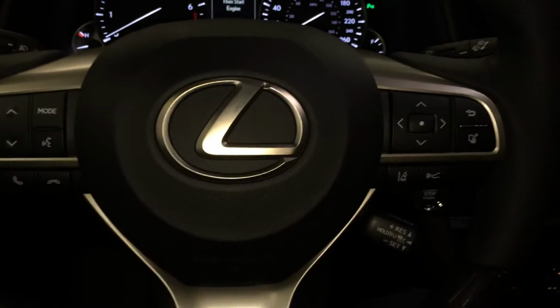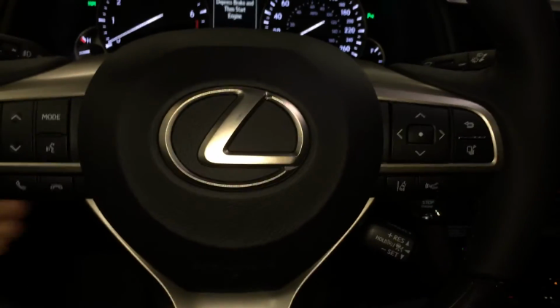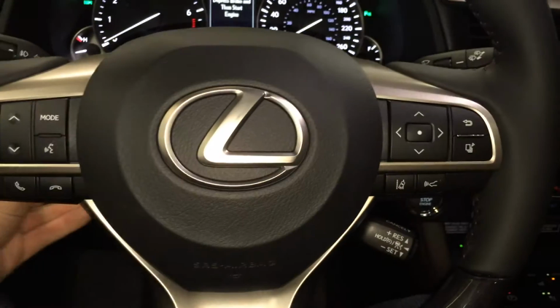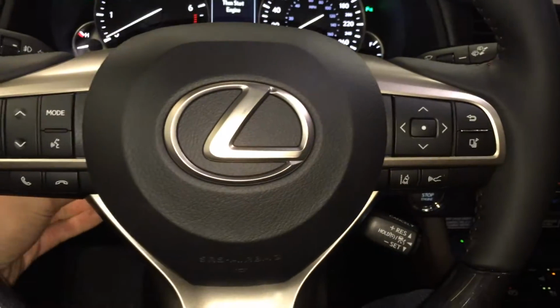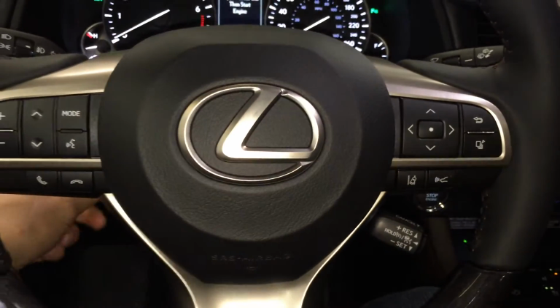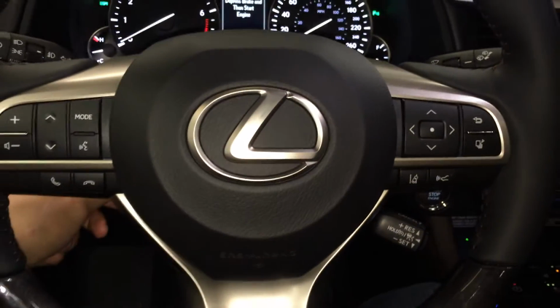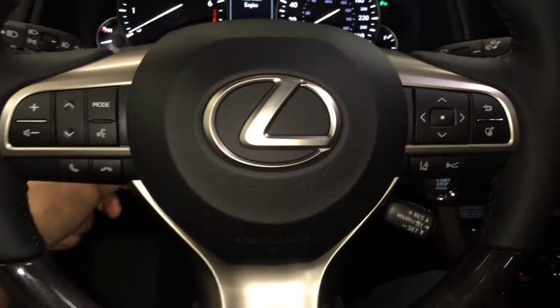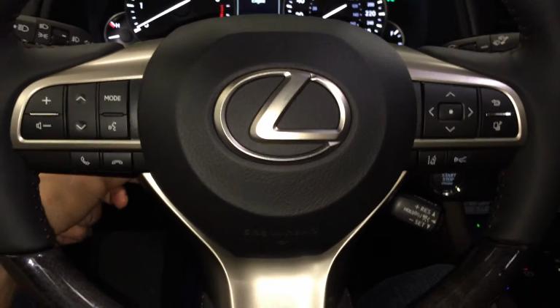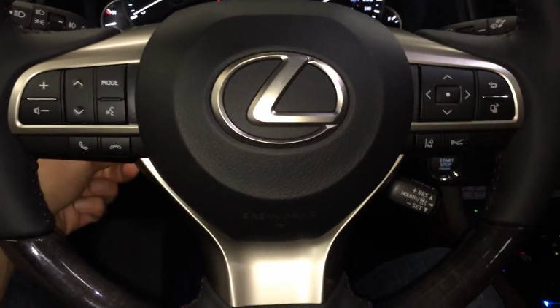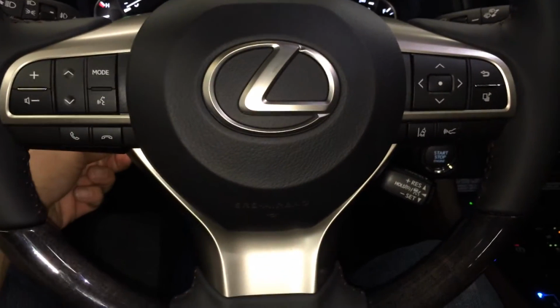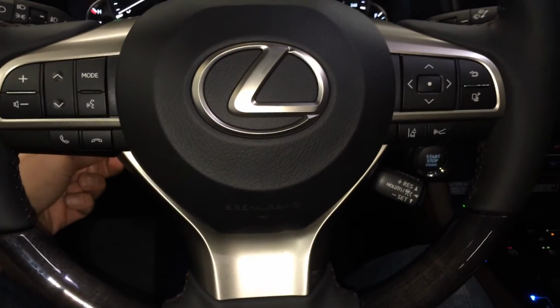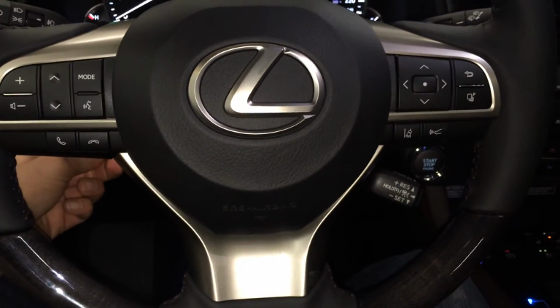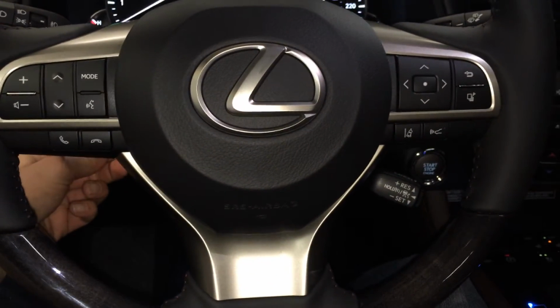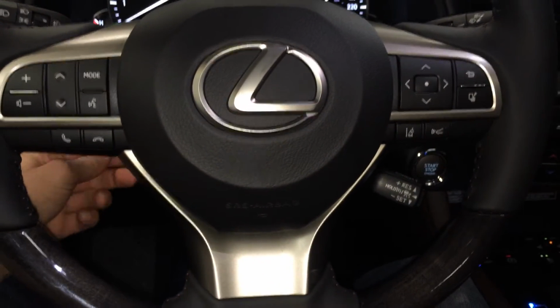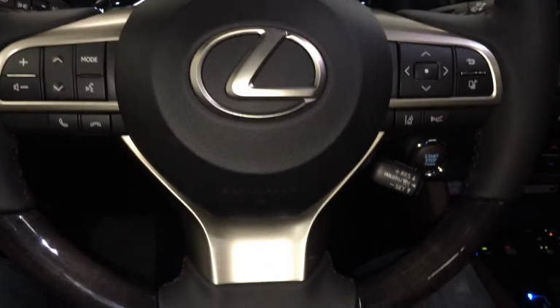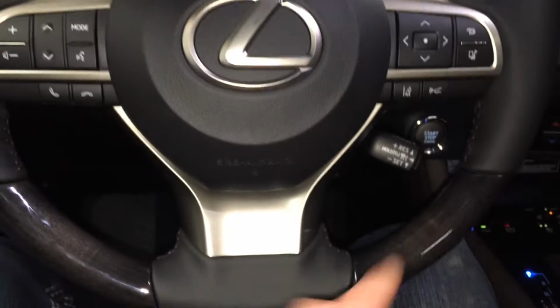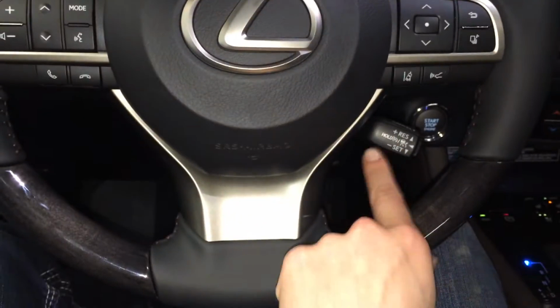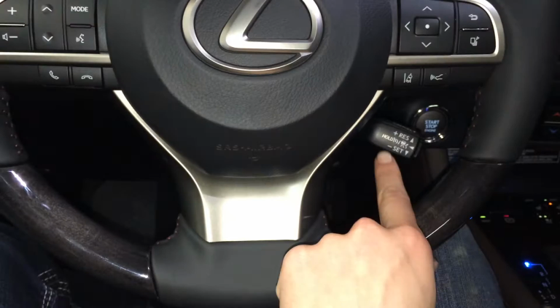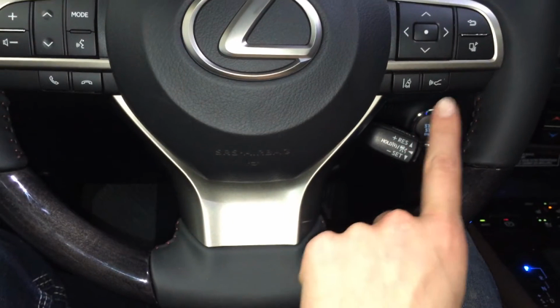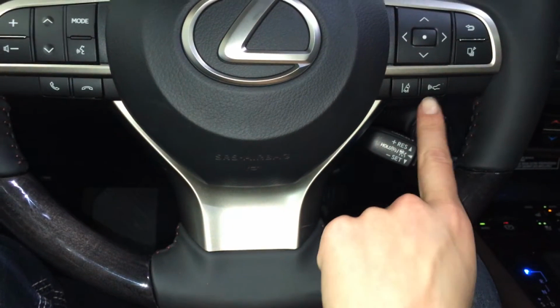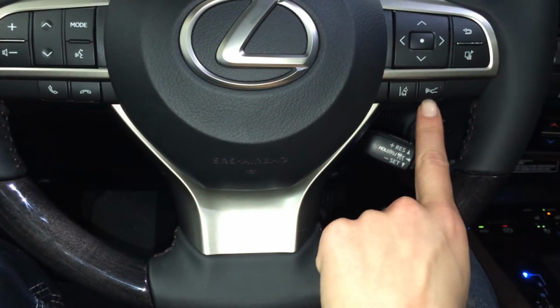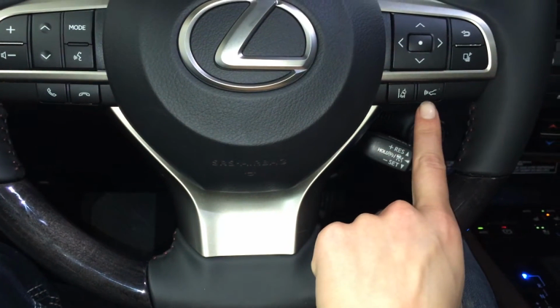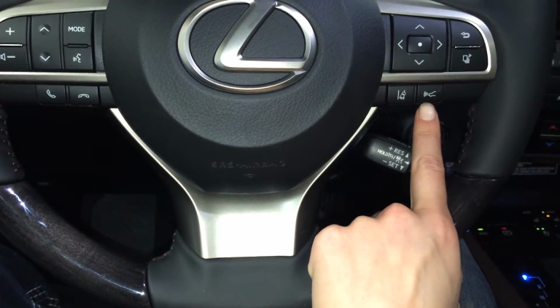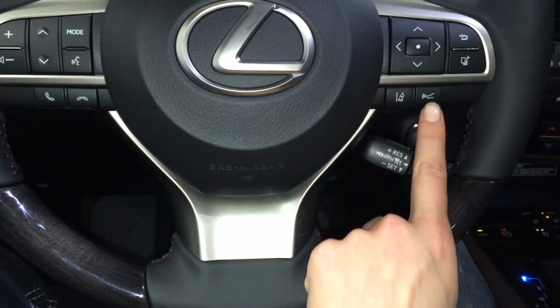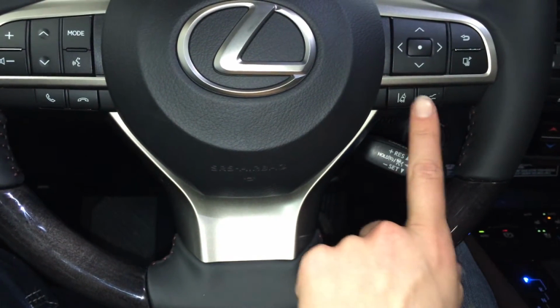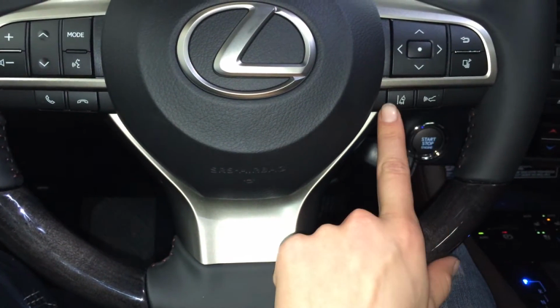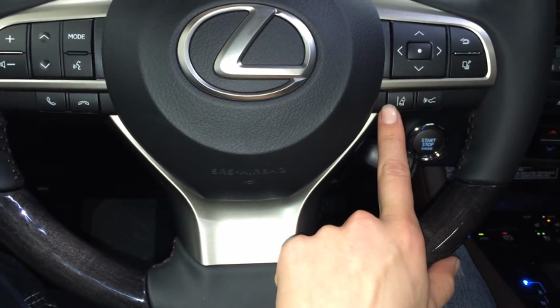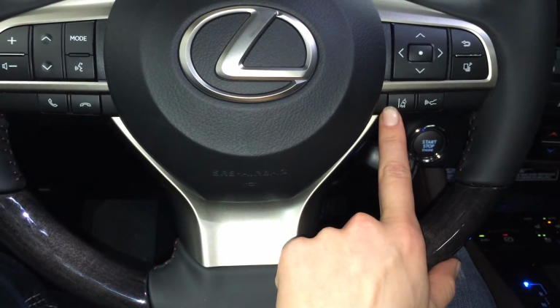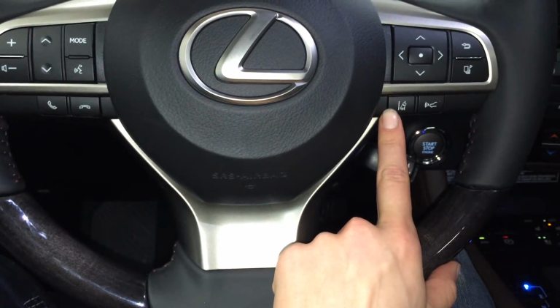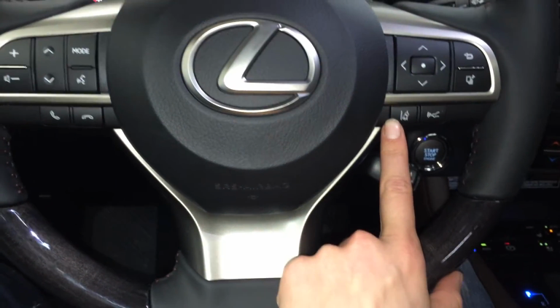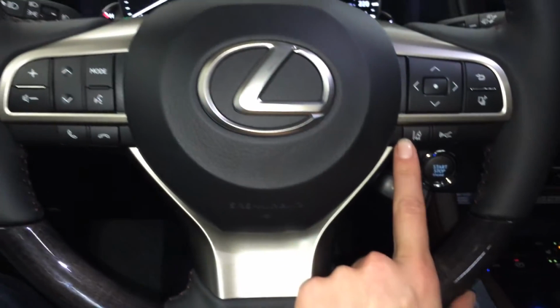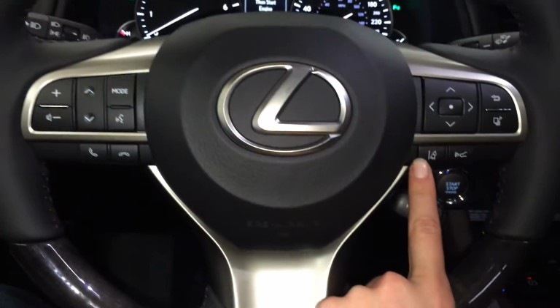On it we have audio controls, hands free communication, adaptive cruise control, pre-collision system, lane departure alert with steering assist.